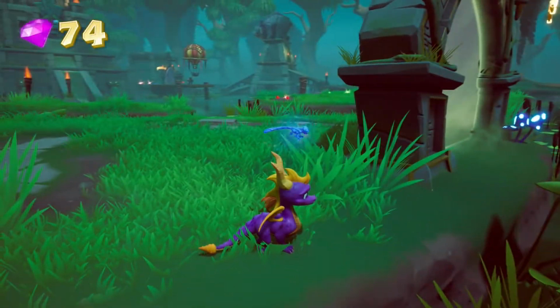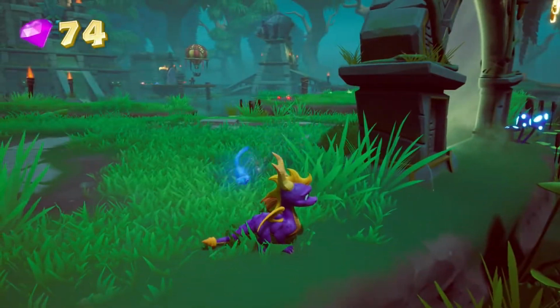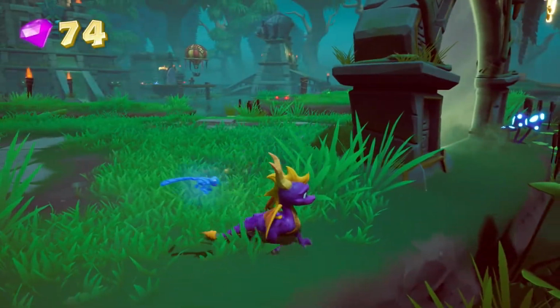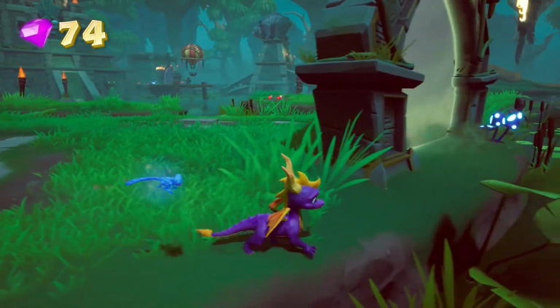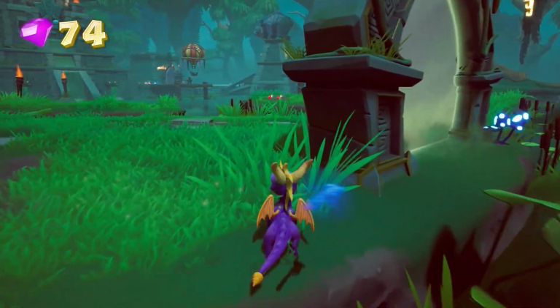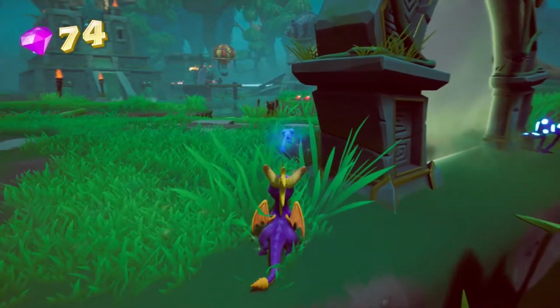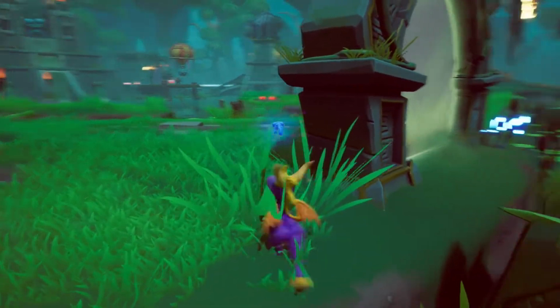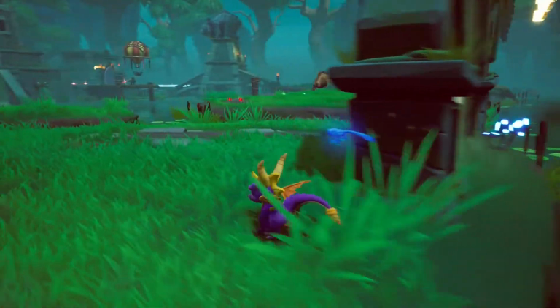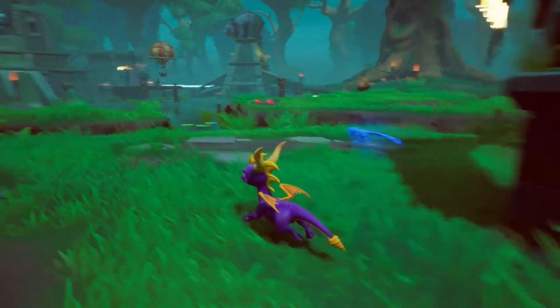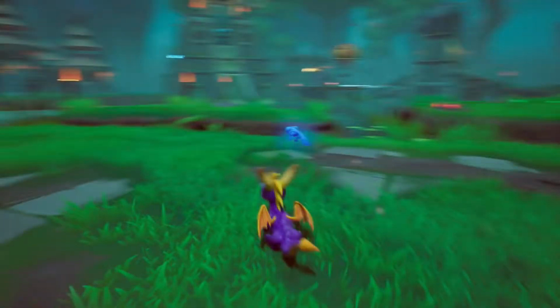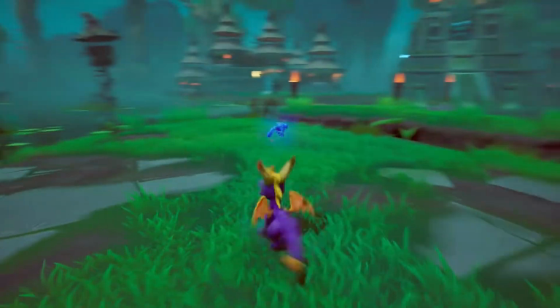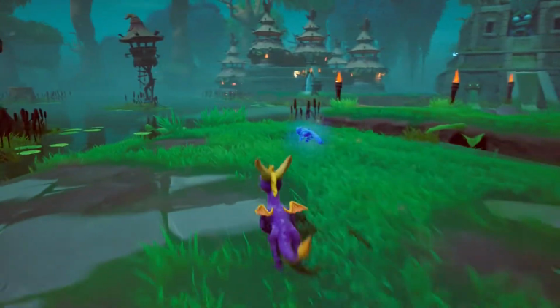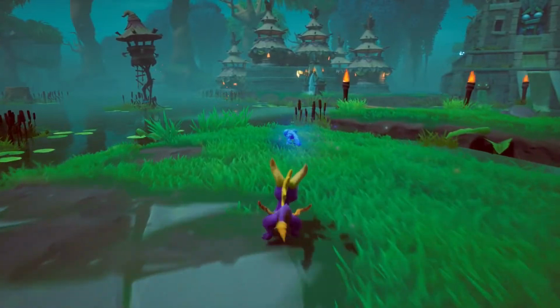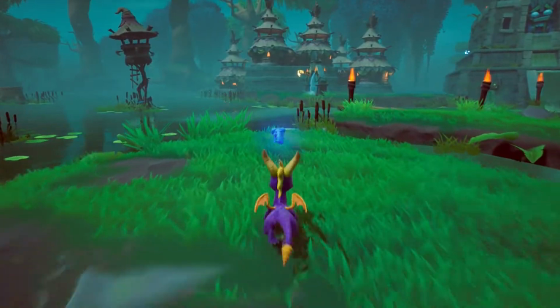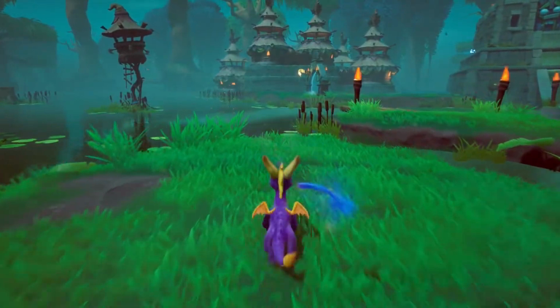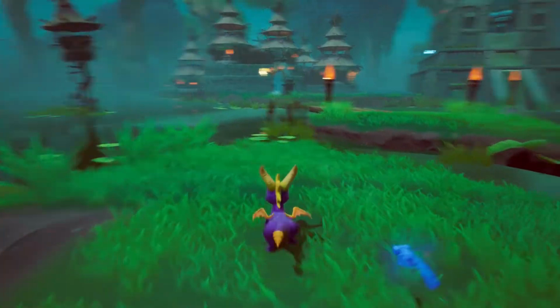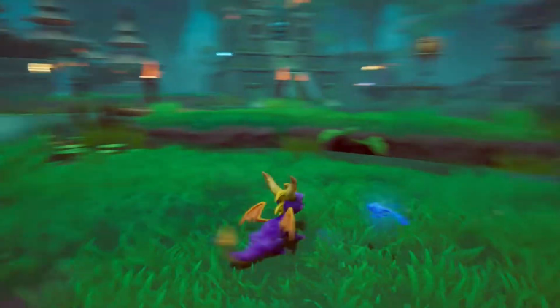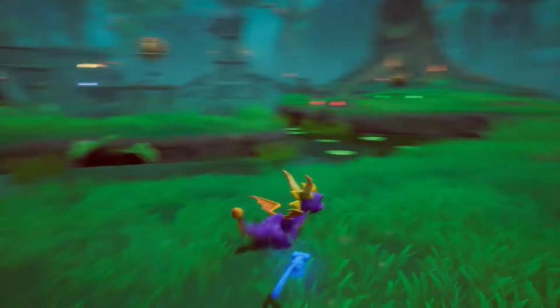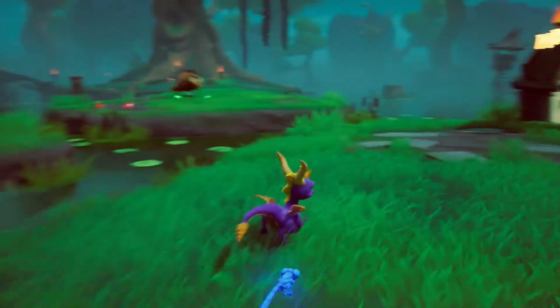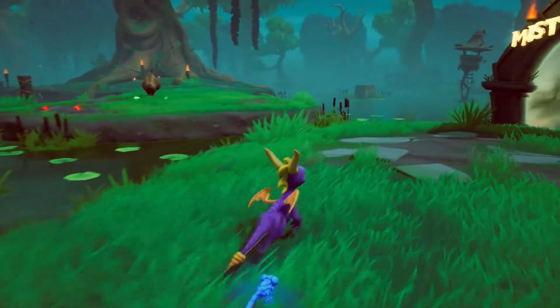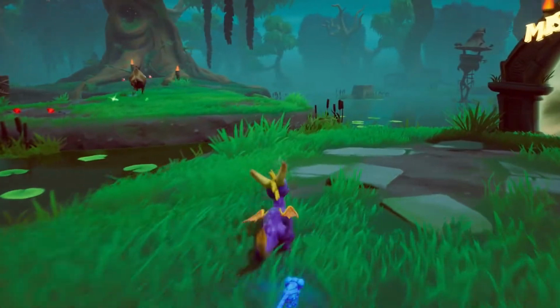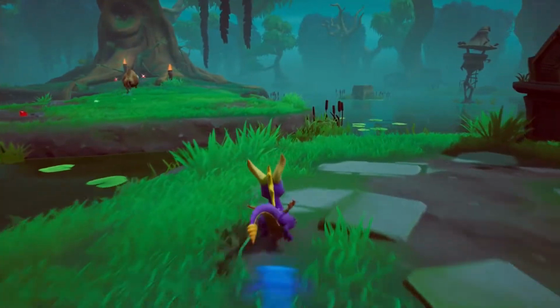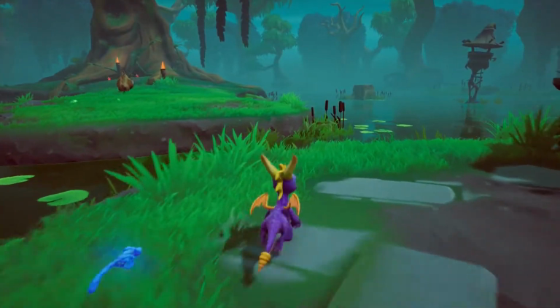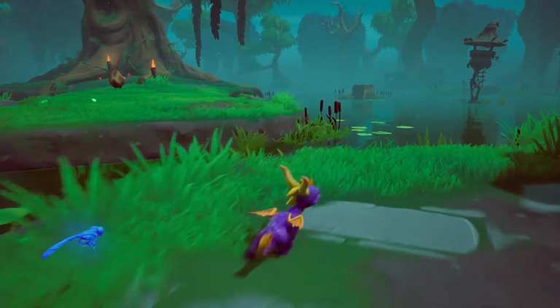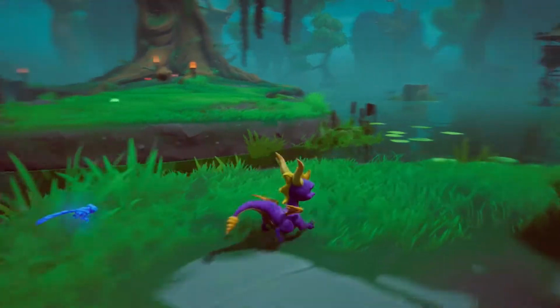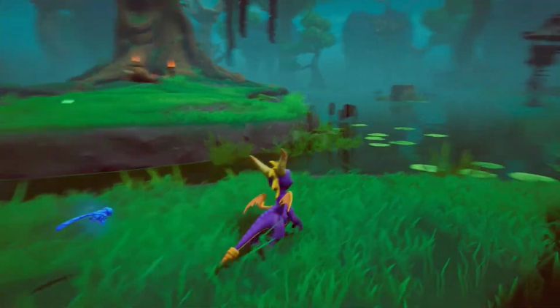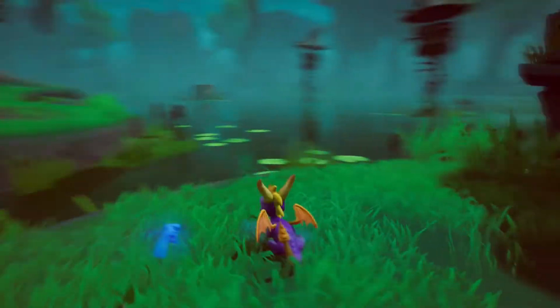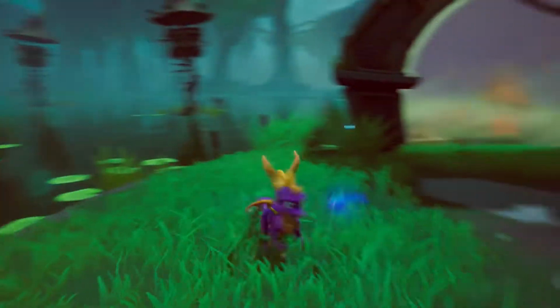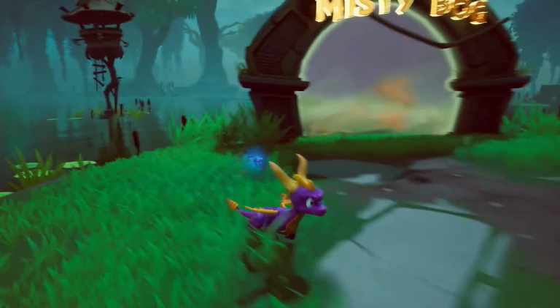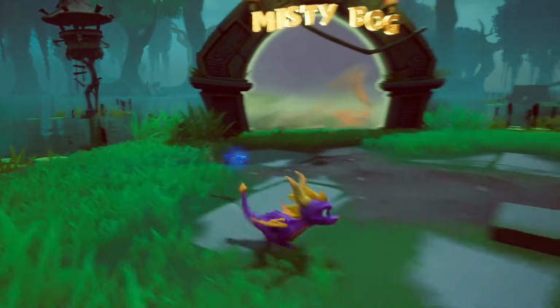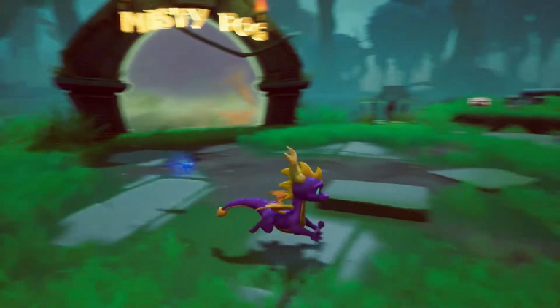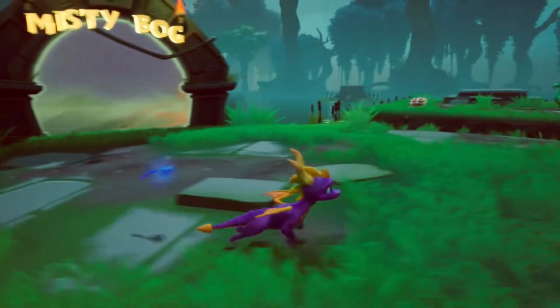After entering the world, just start exploring it. There are five glowing mushrooms in total that you'll need to find. They are a bluish purple color with a vibrant white glow.